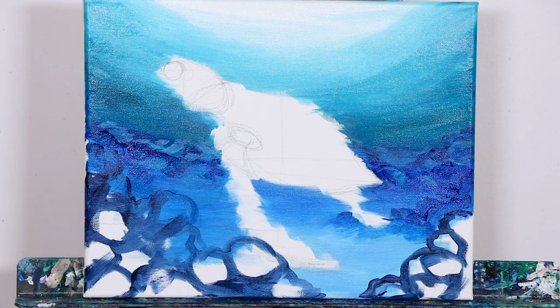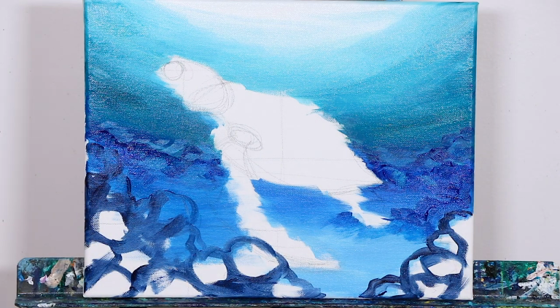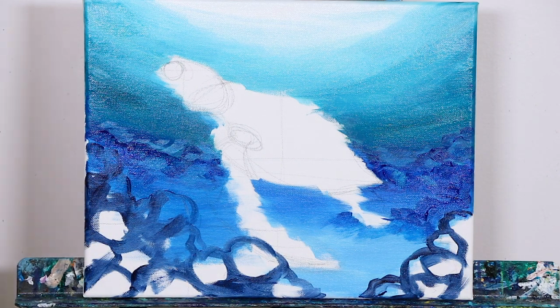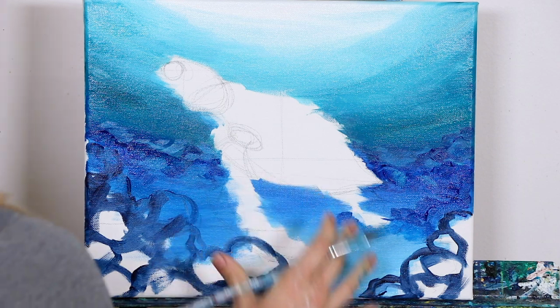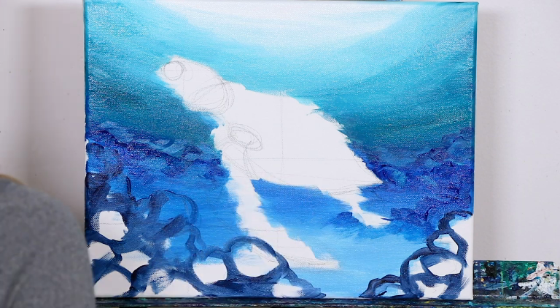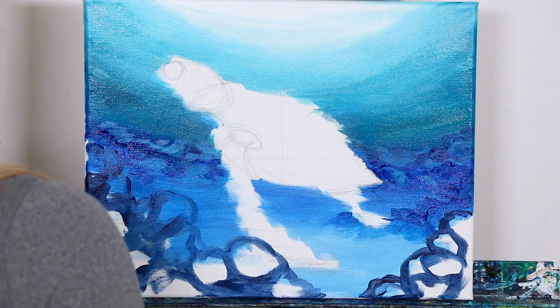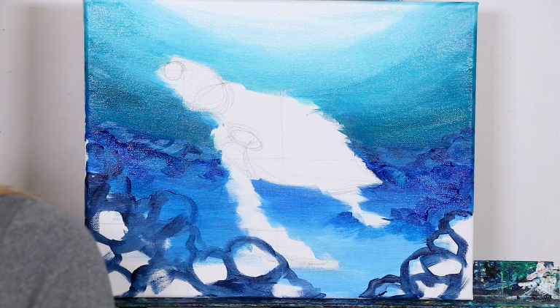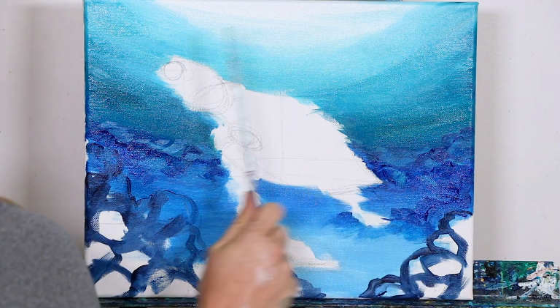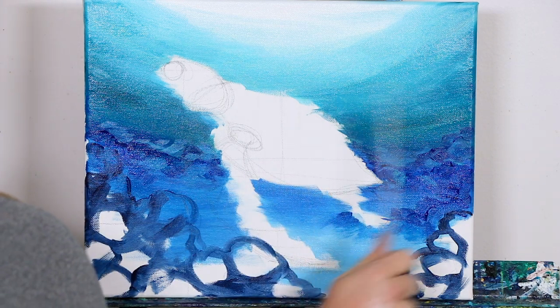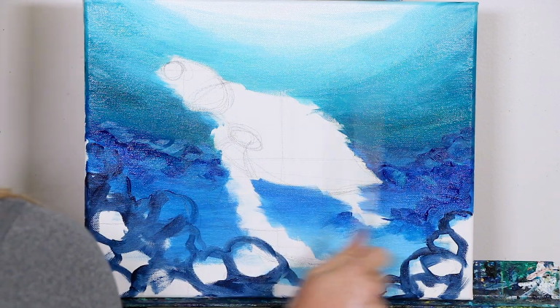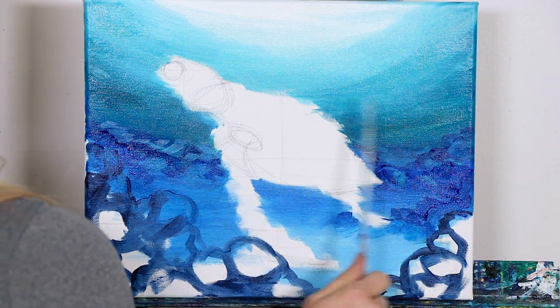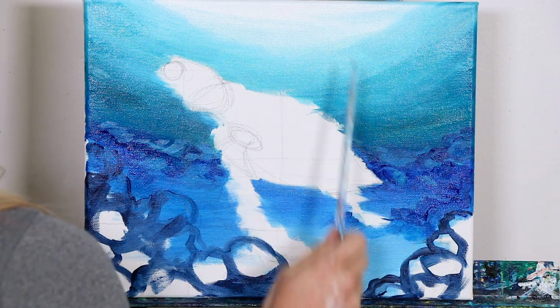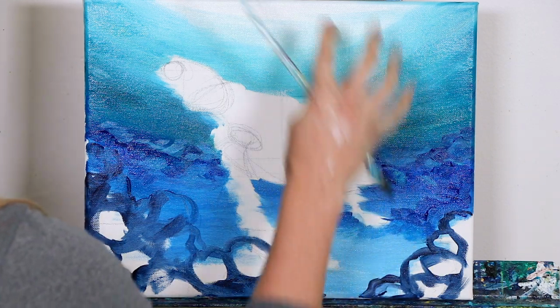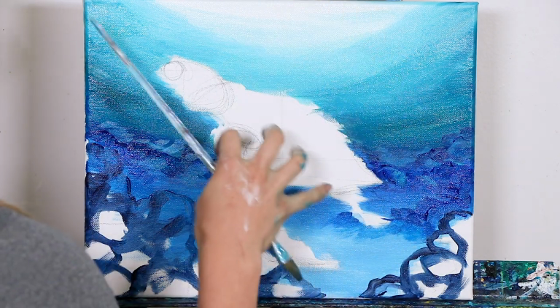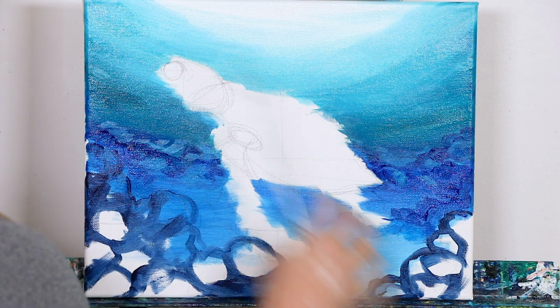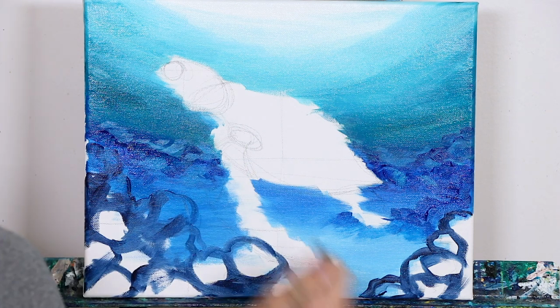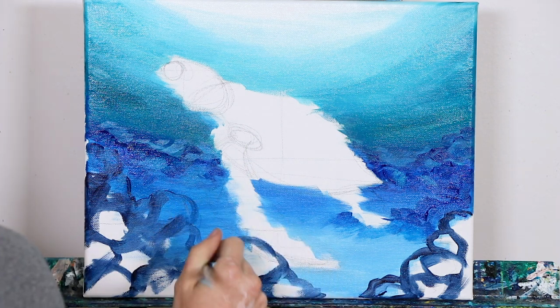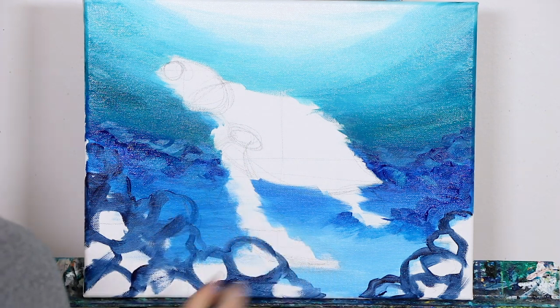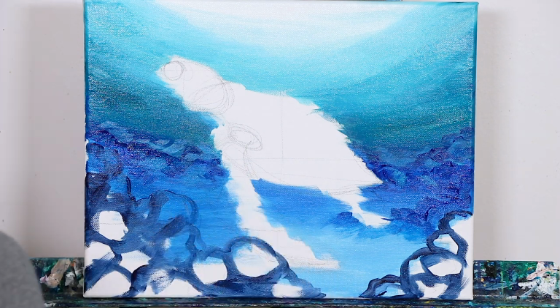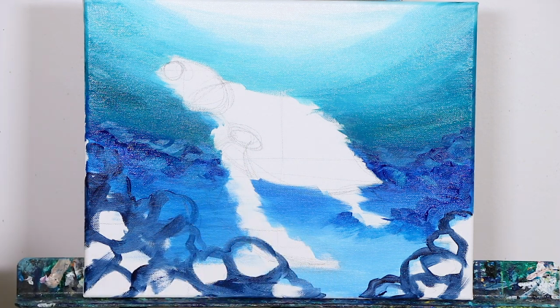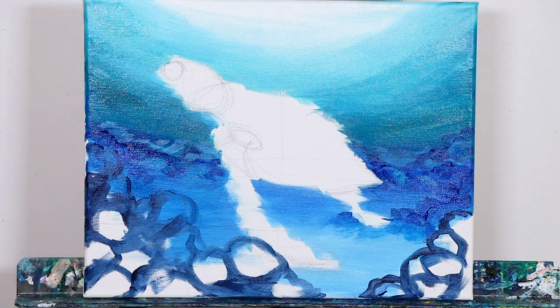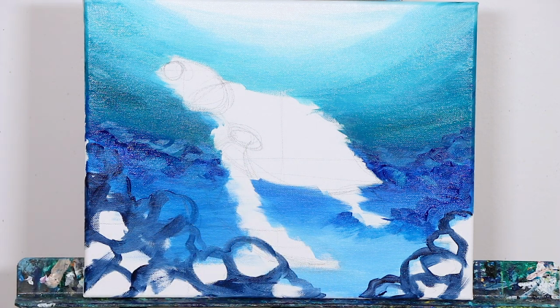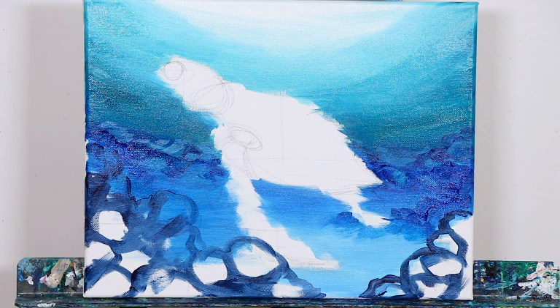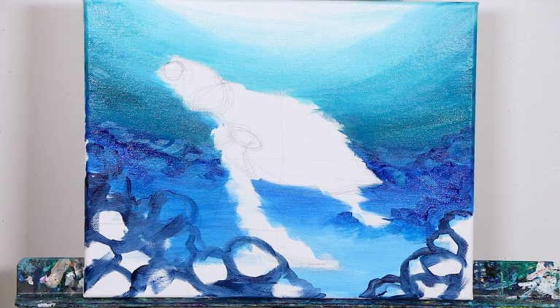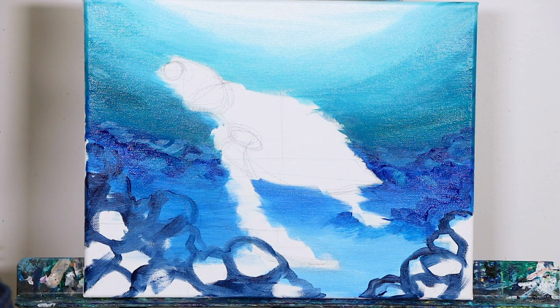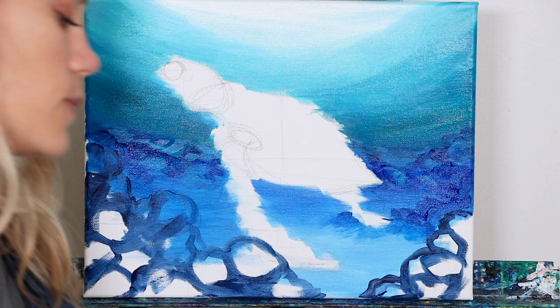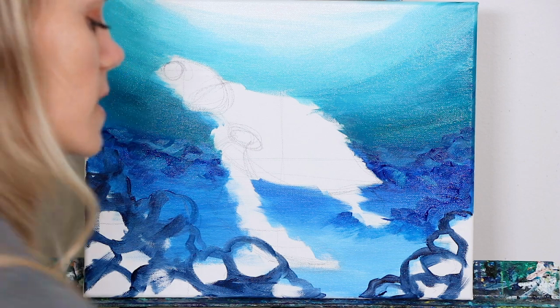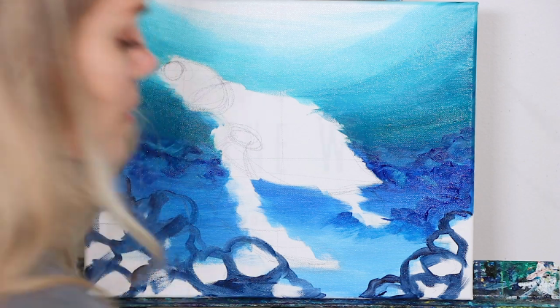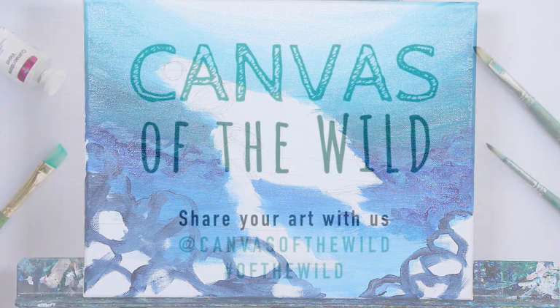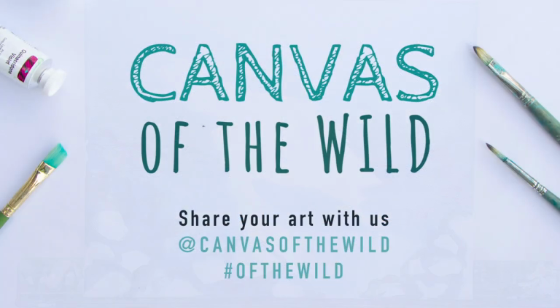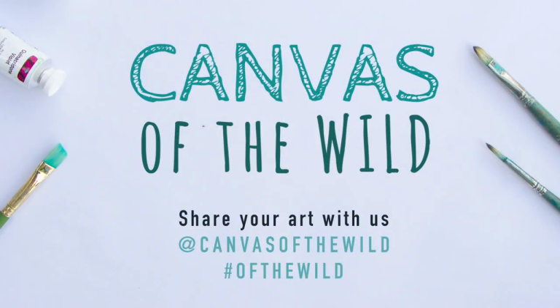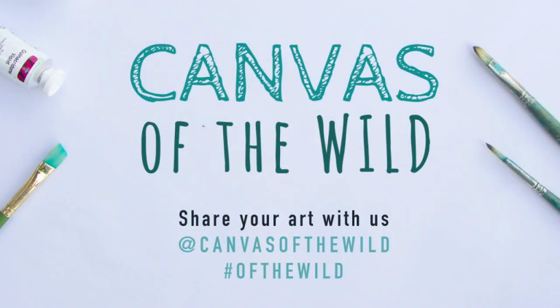Excellent! So now we're going to take a quick break. When we come back, we're going to do our water, get all those ripples and highlights in, and then color block in our corals. Then we'll go on to the next part of the lesson, which is our sea turtle.